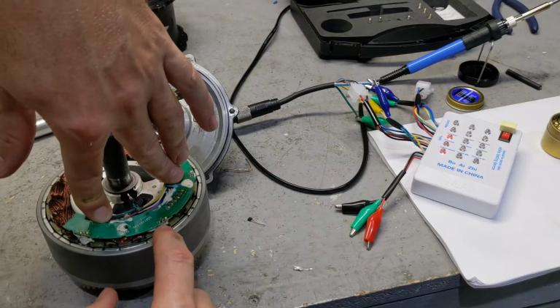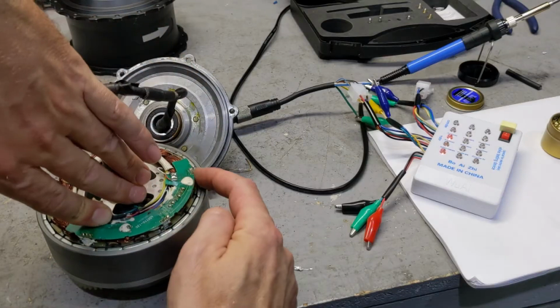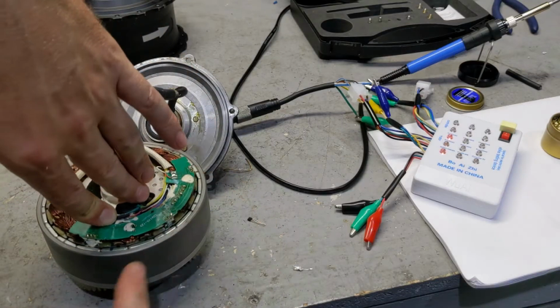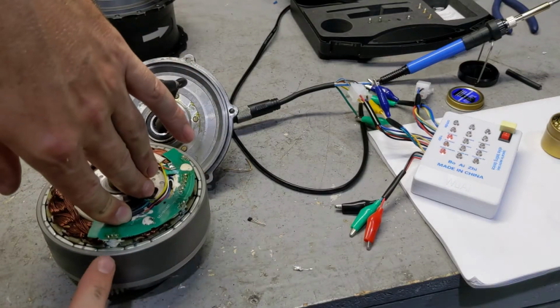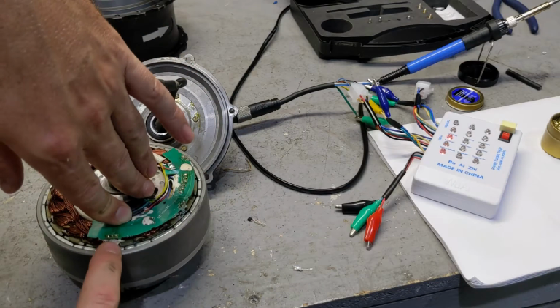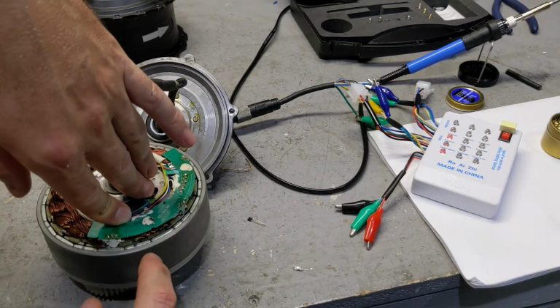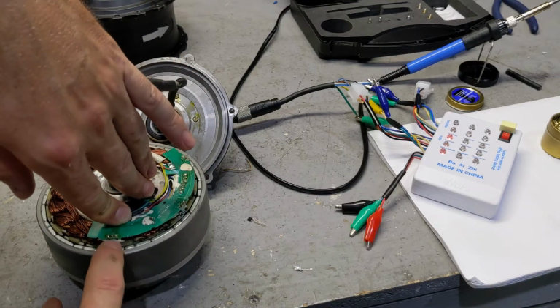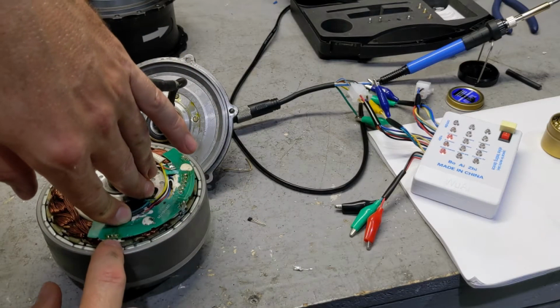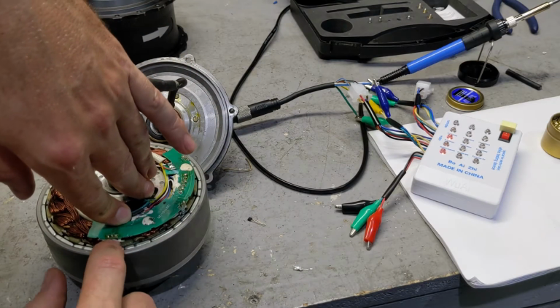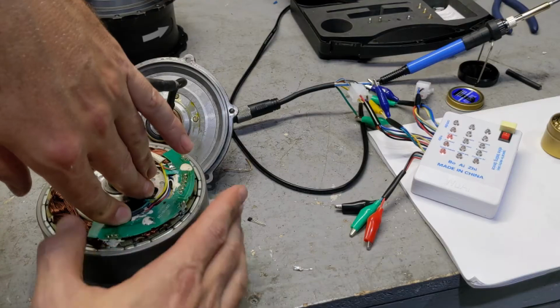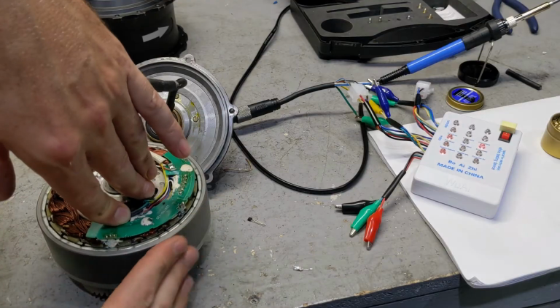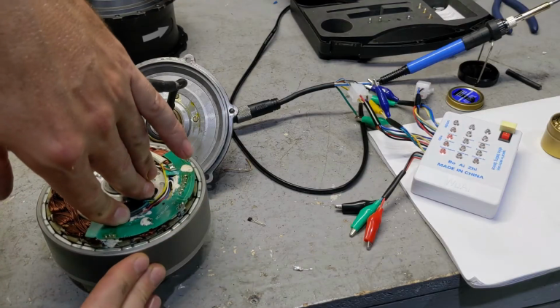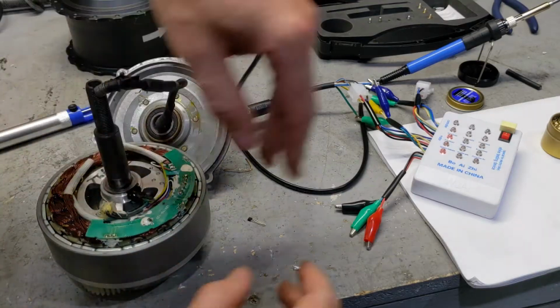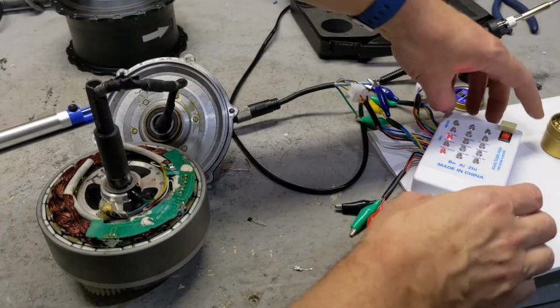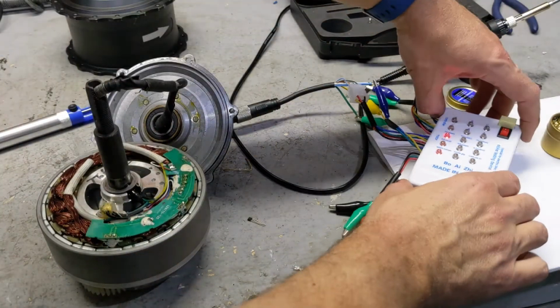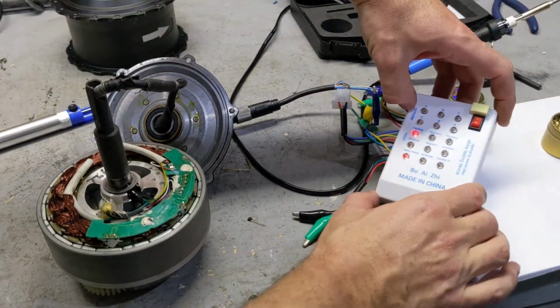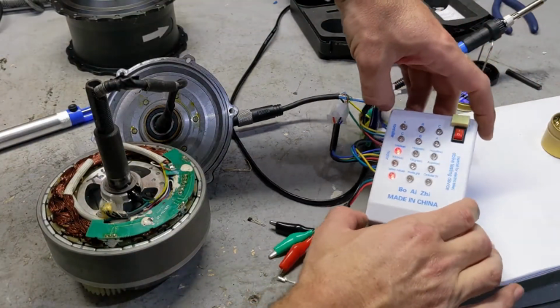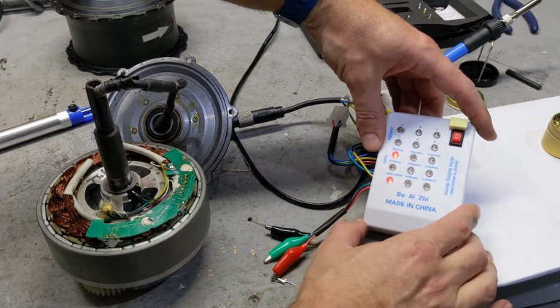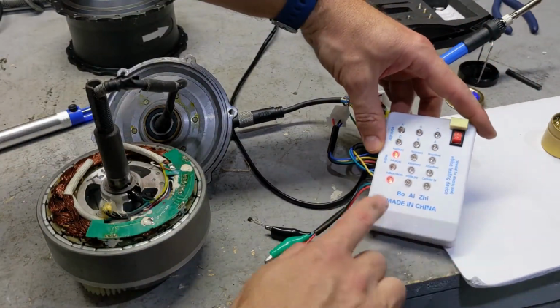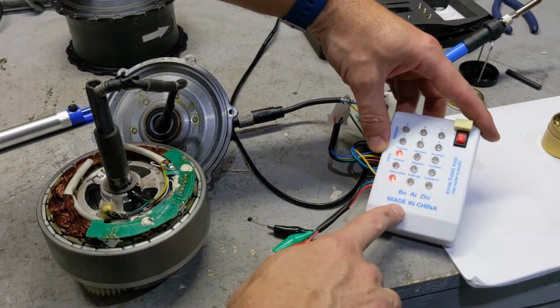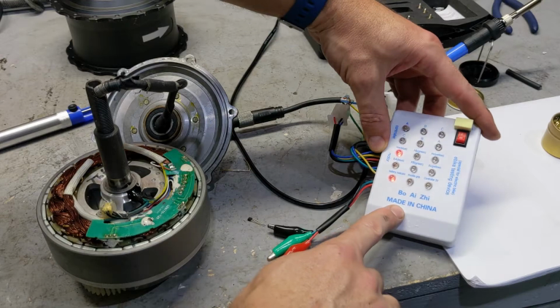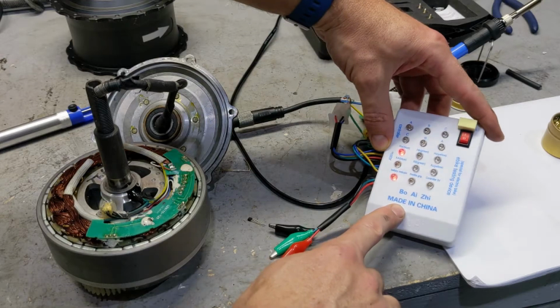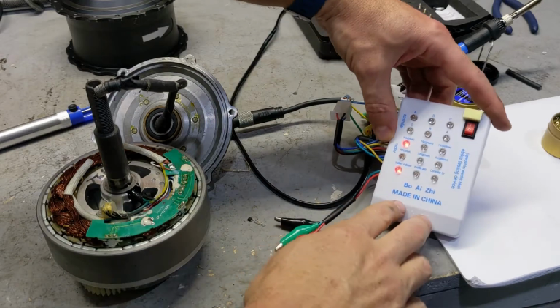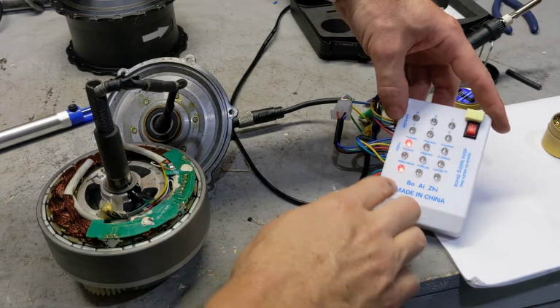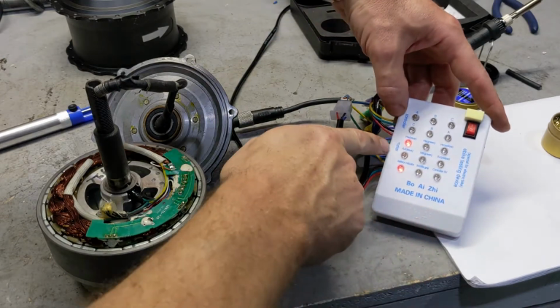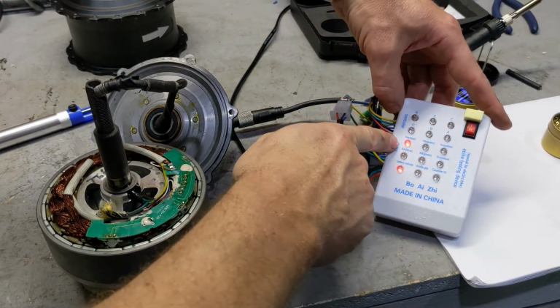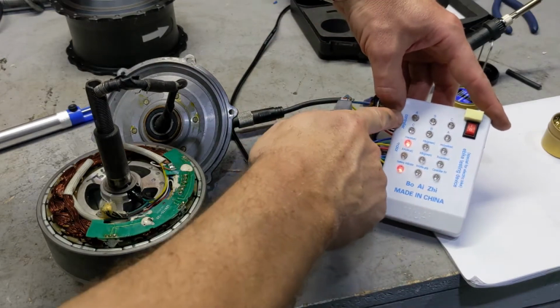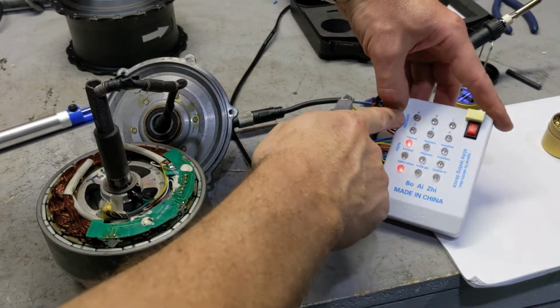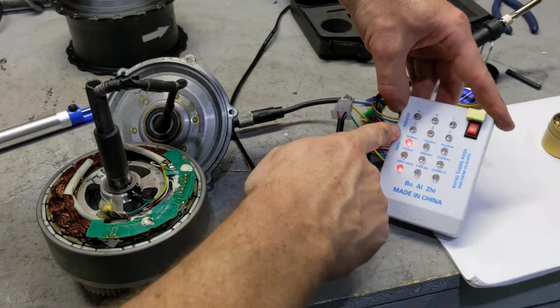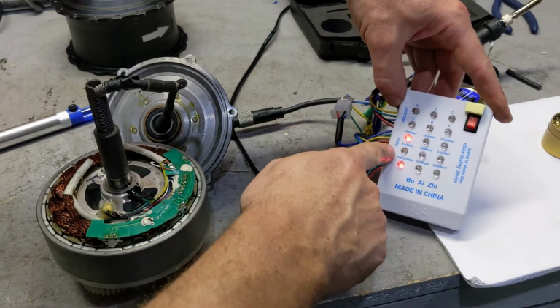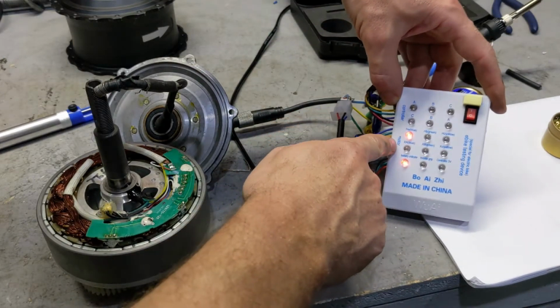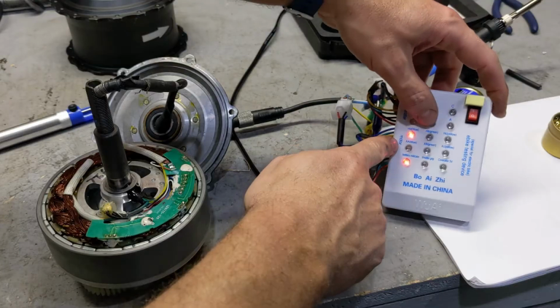There's one over here, one over here, and one over here. What these things do, they read the fields when the motor spins. And then you could find out which one broke by buying one of these. So this is a tester. It has a motor test and a controller test. So we are in motor test right now.